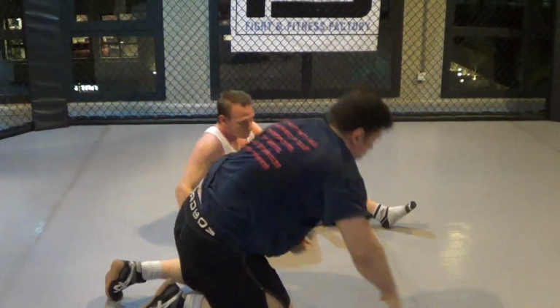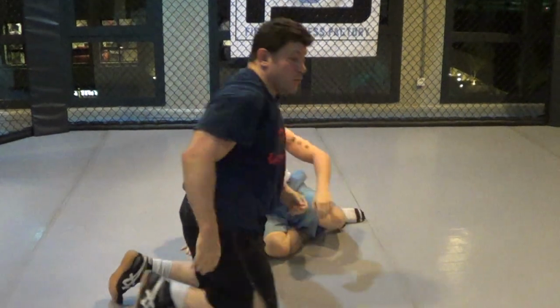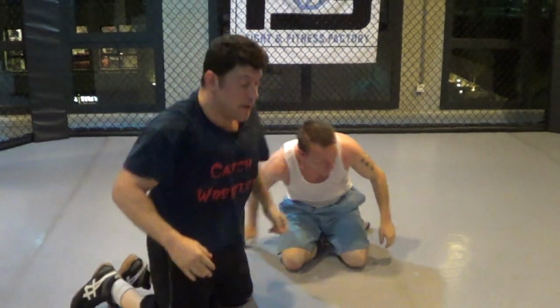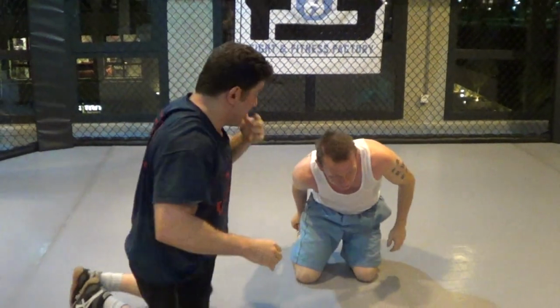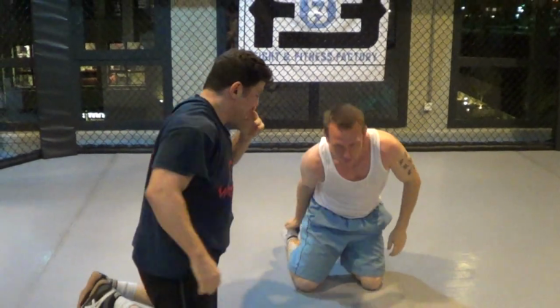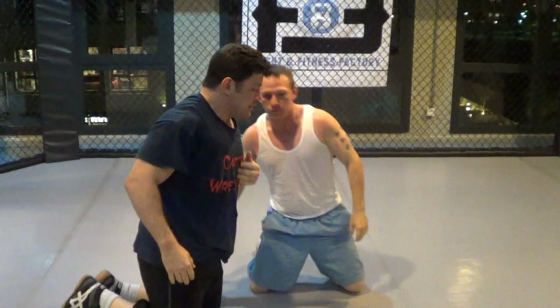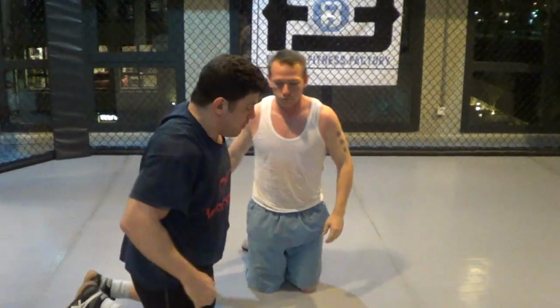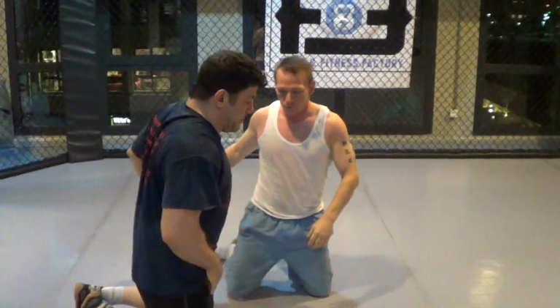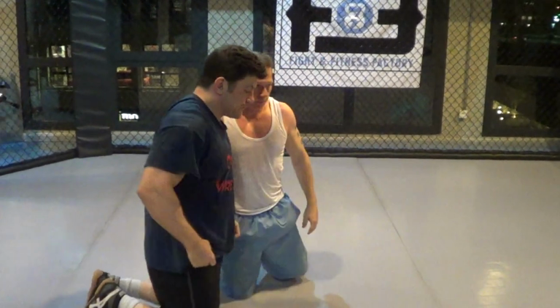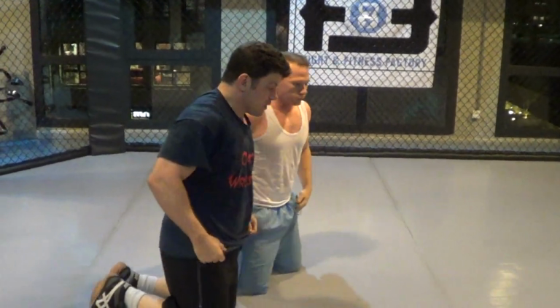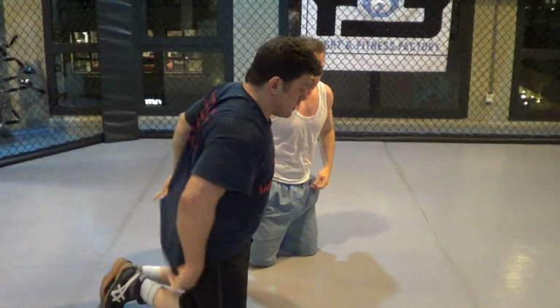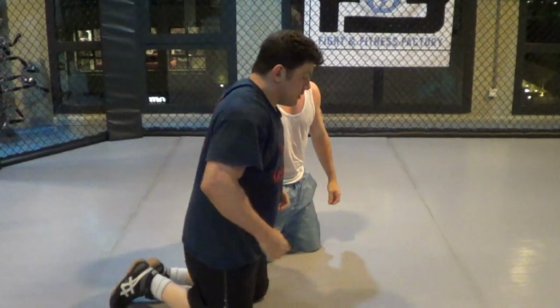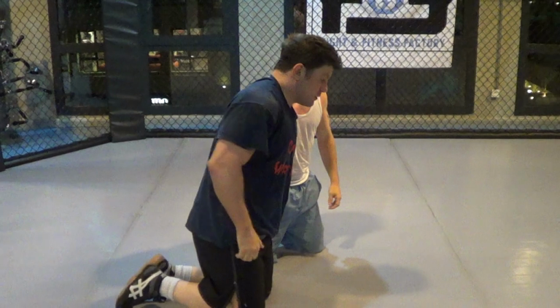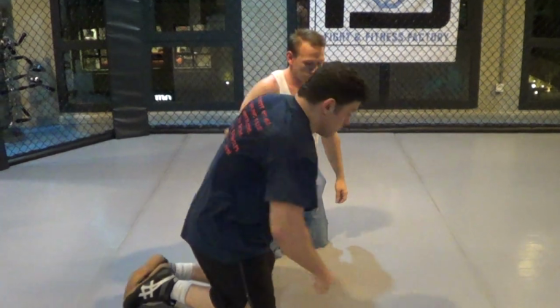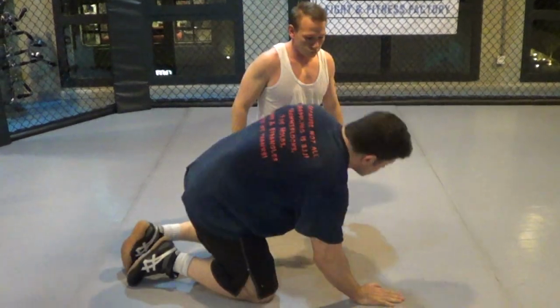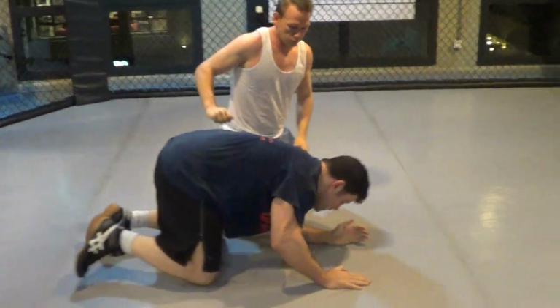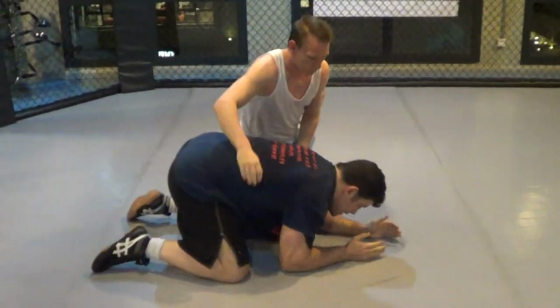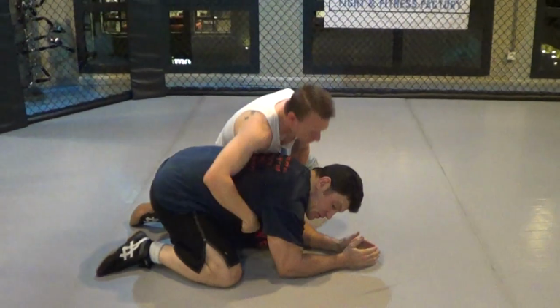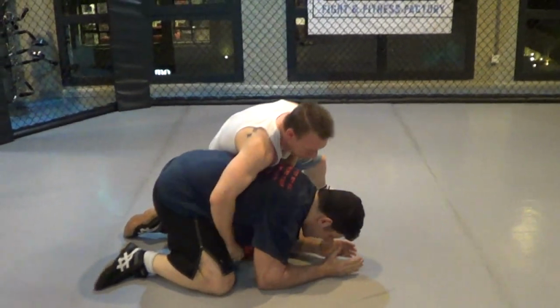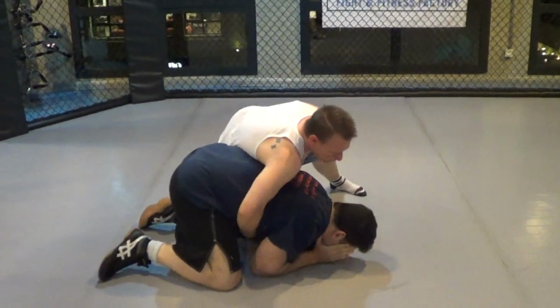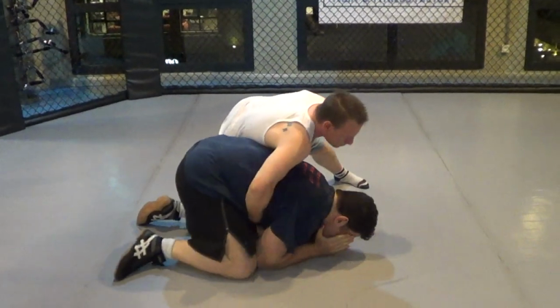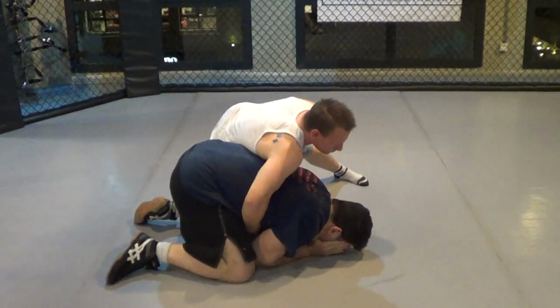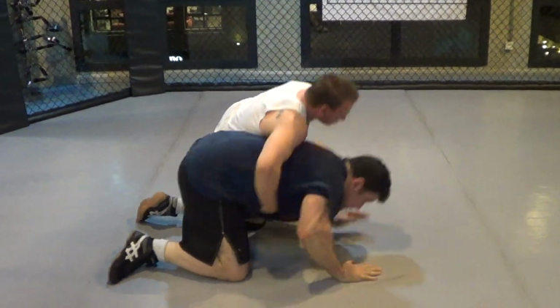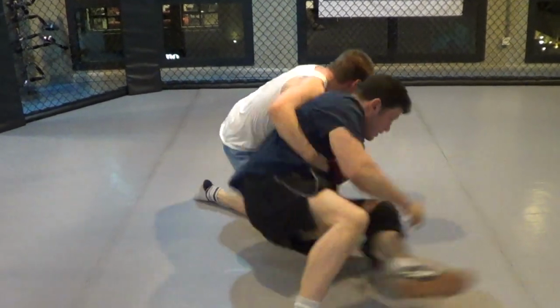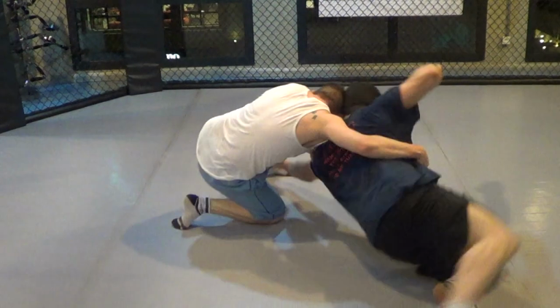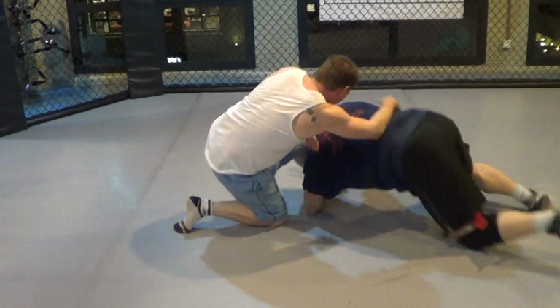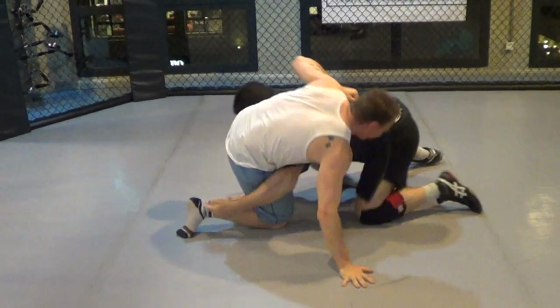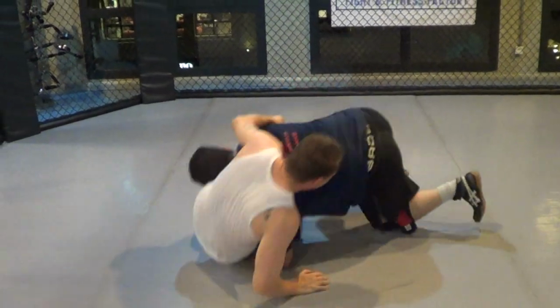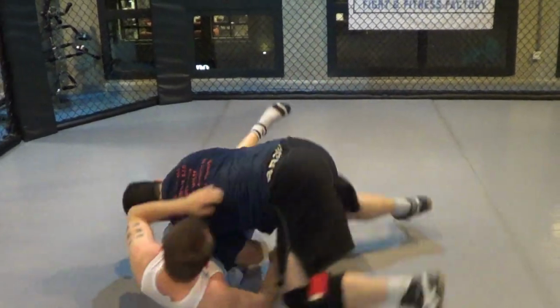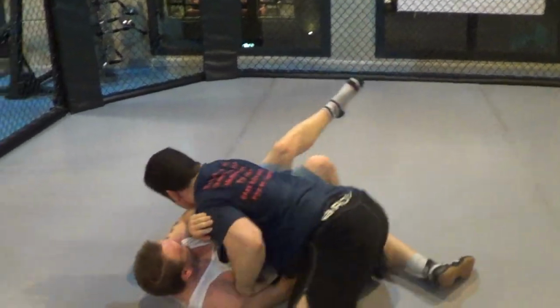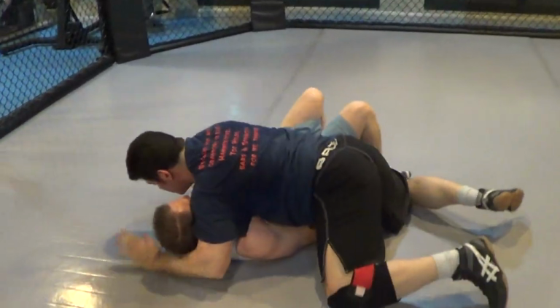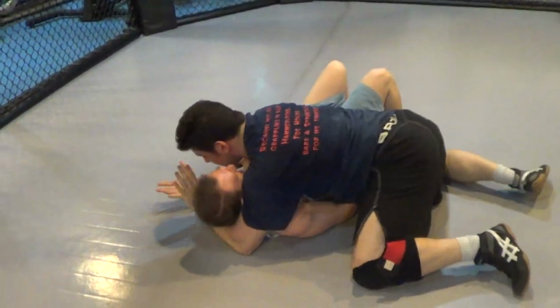That's number one — the stand-up. Number two is a sit-out.